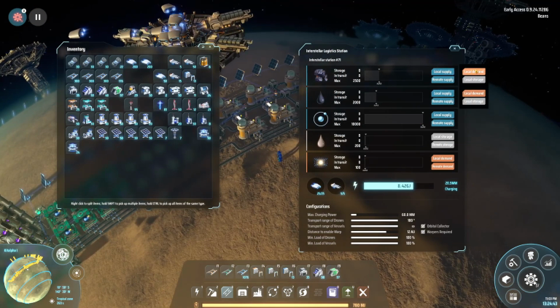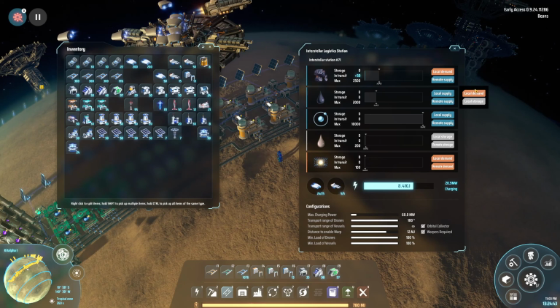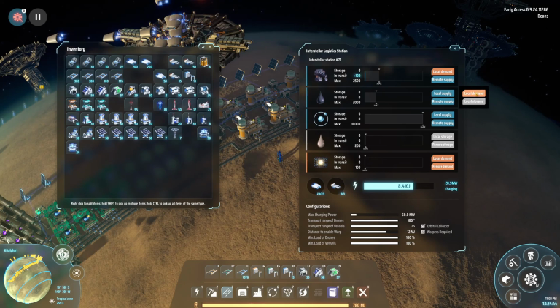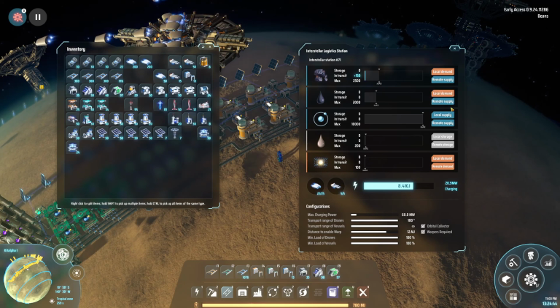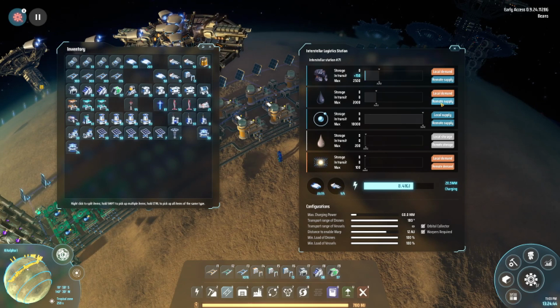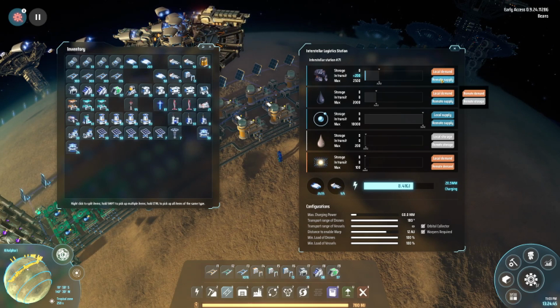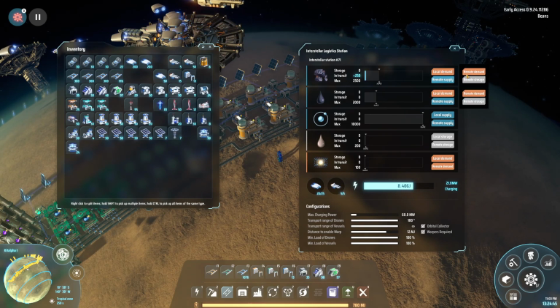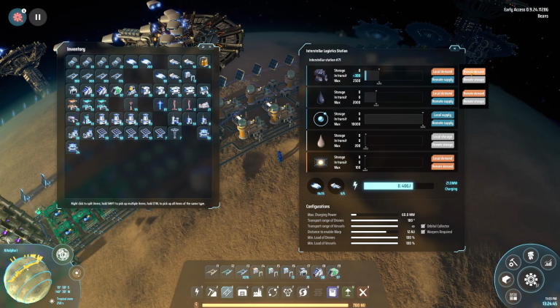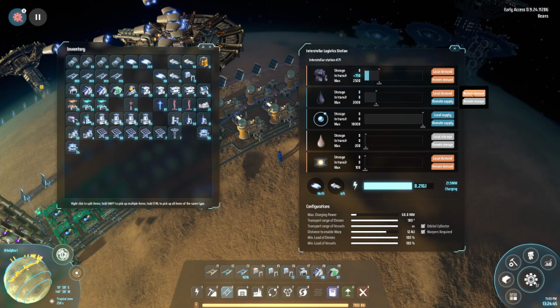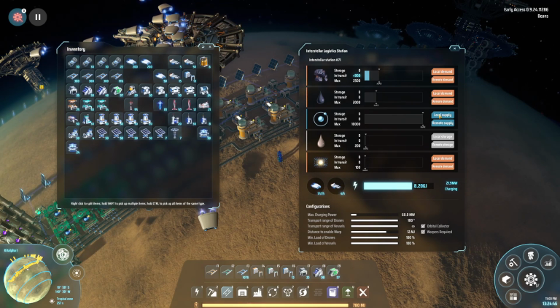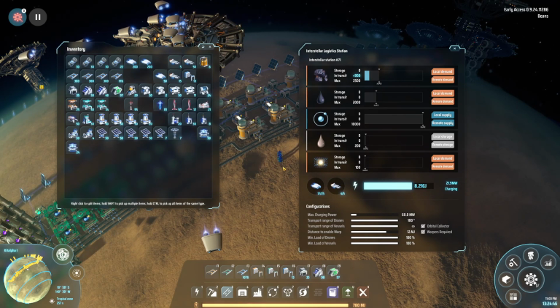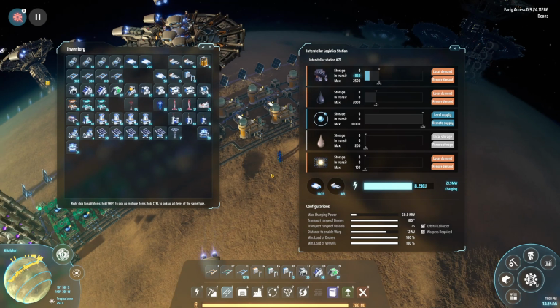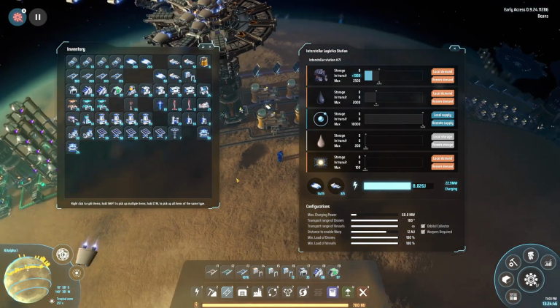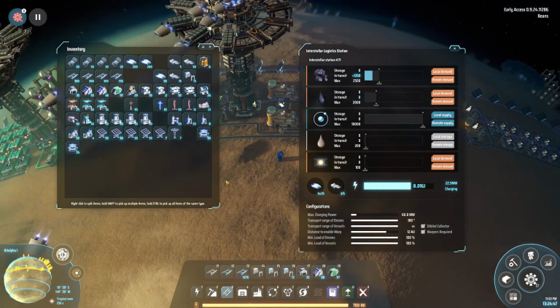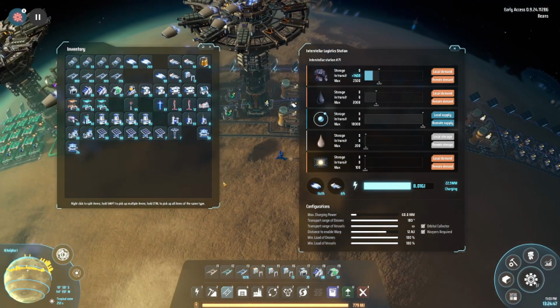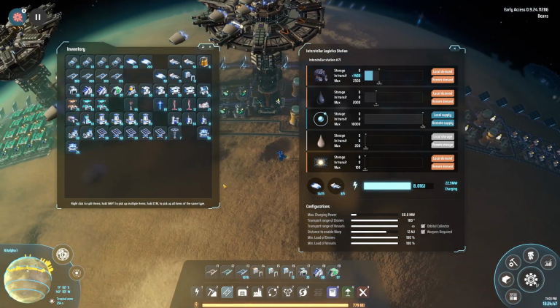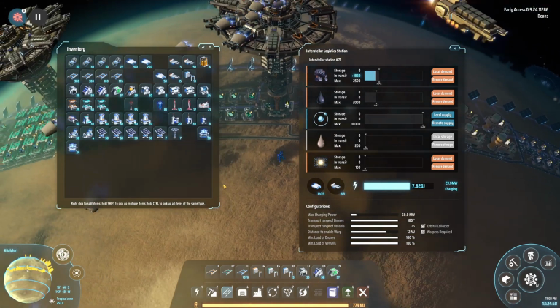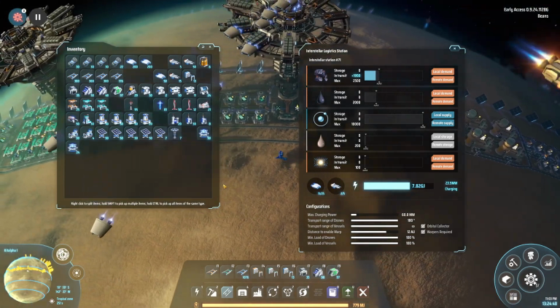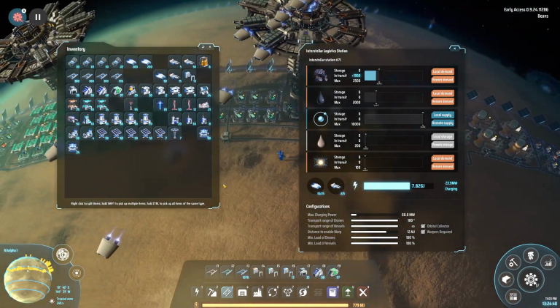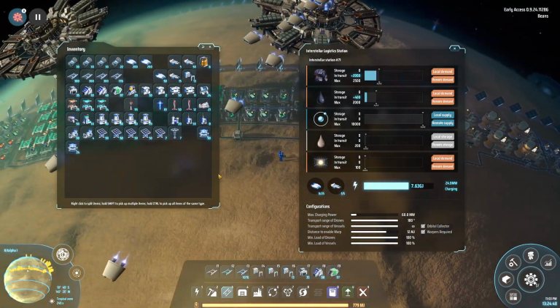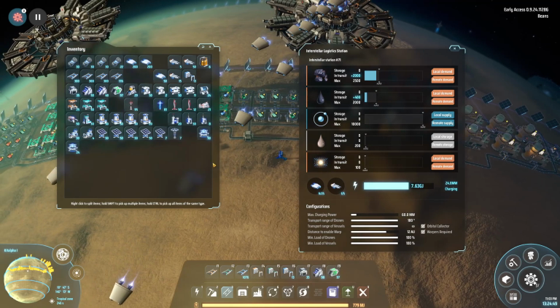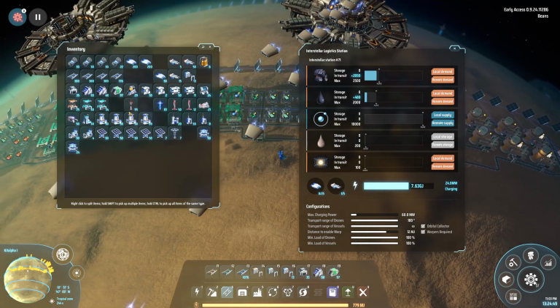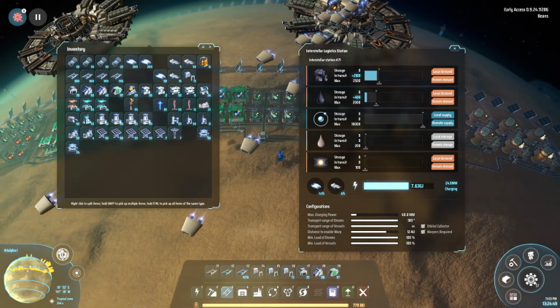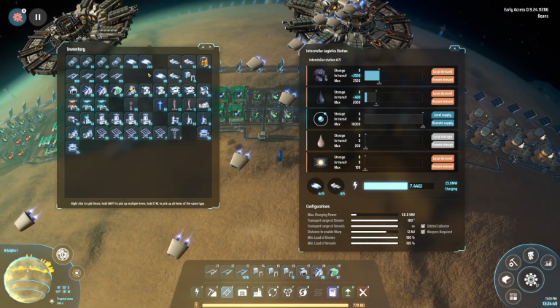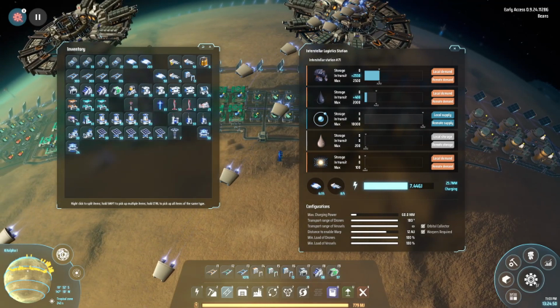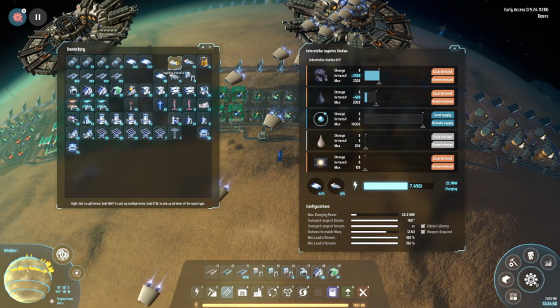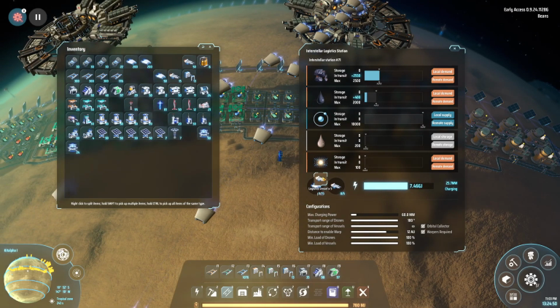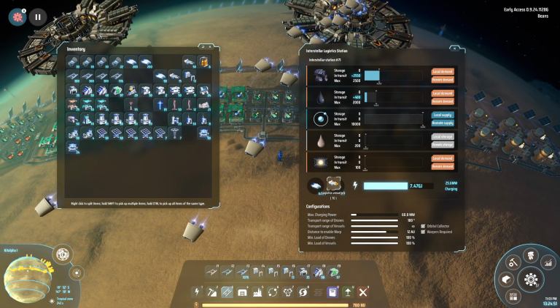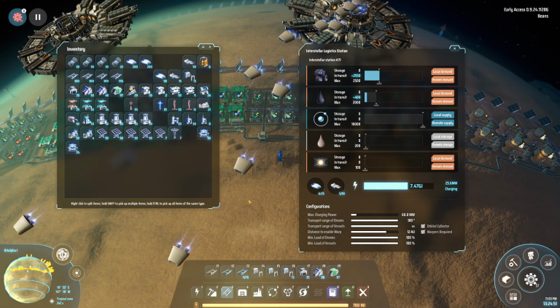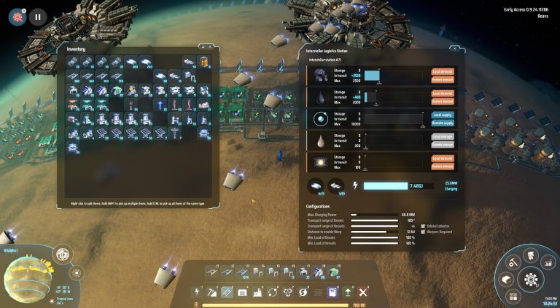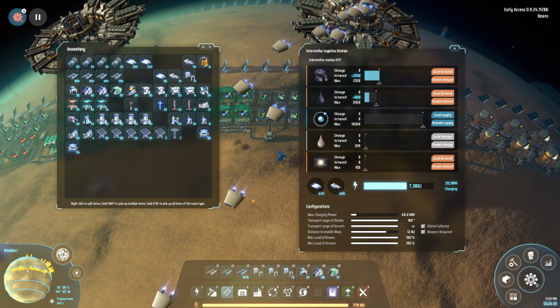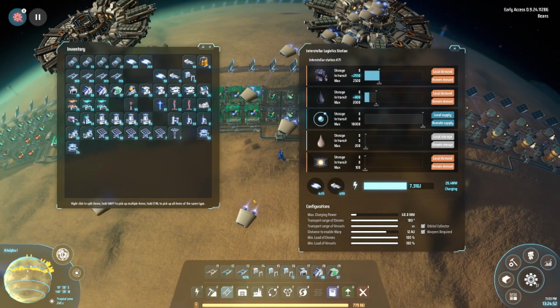This one may happen sooner for some people, but as you add more and more interstellar logistics, having 50 active vessels at a time will get you this first achievement.